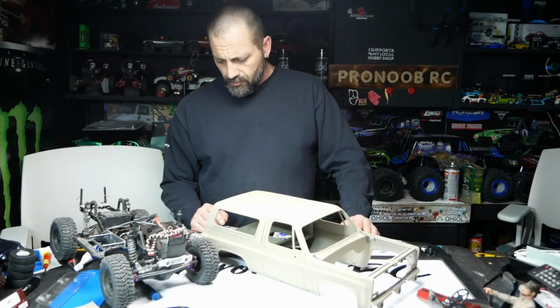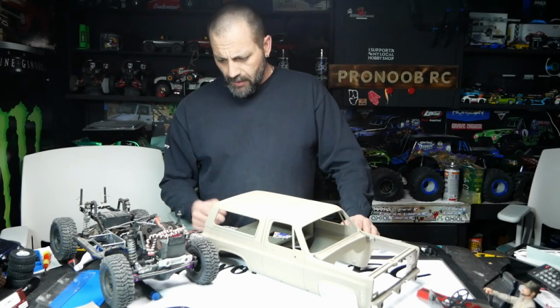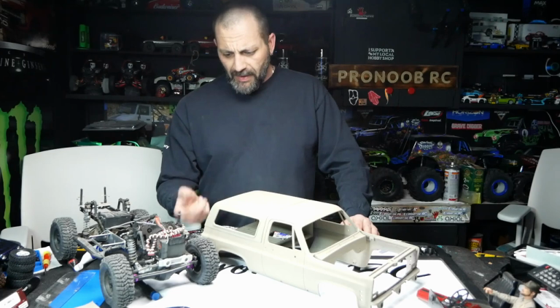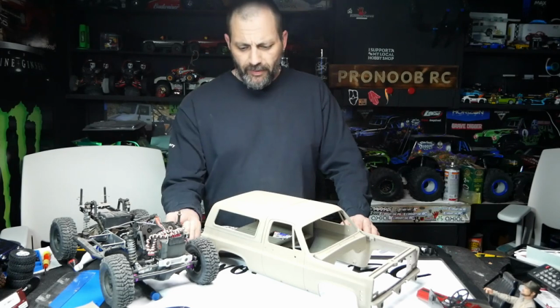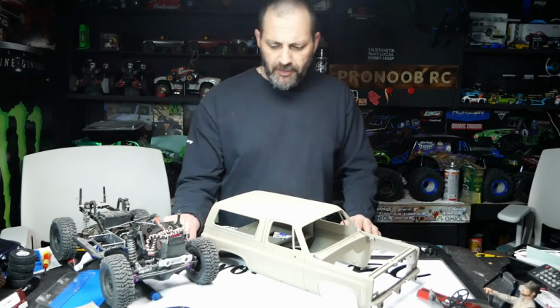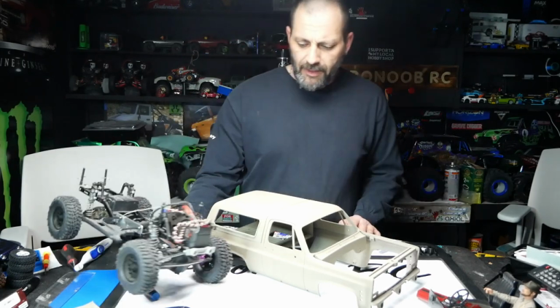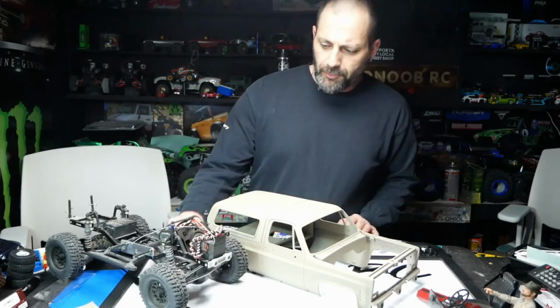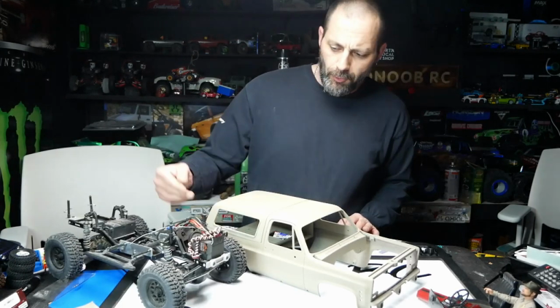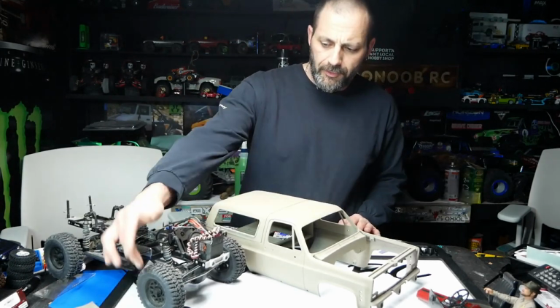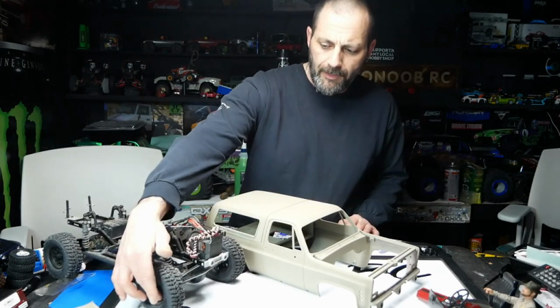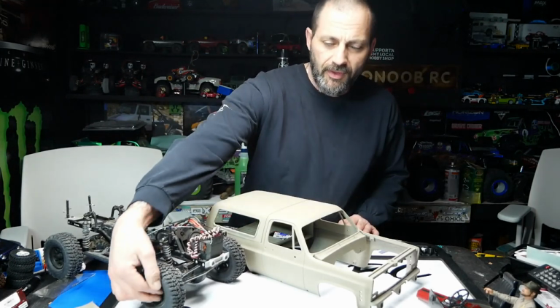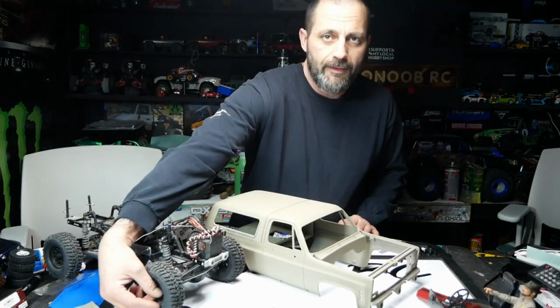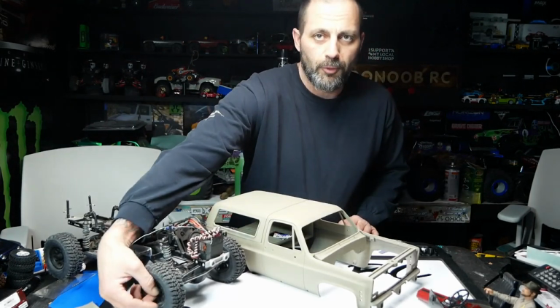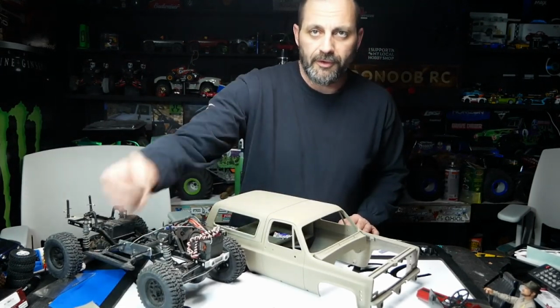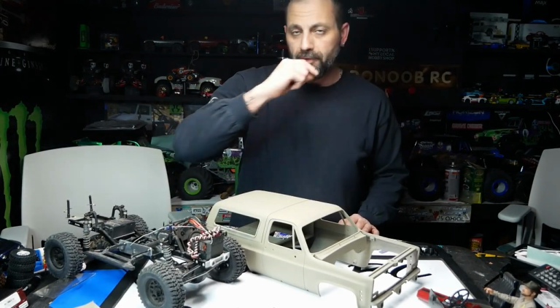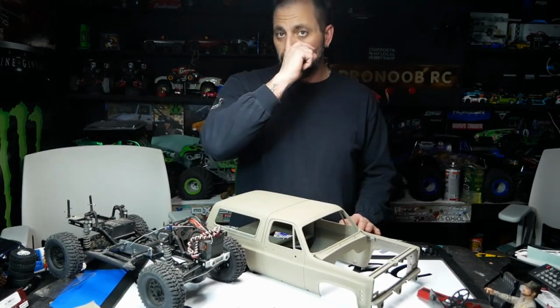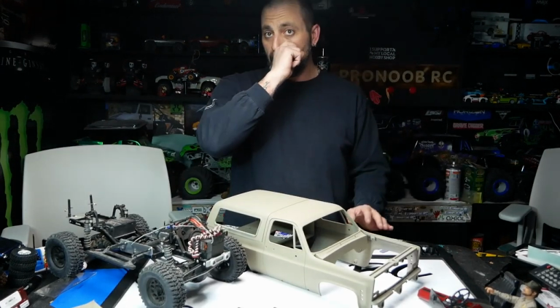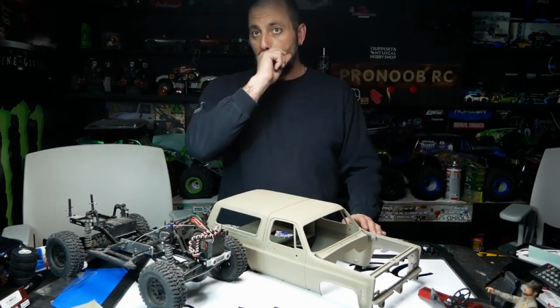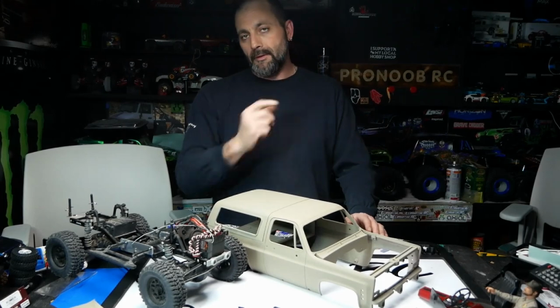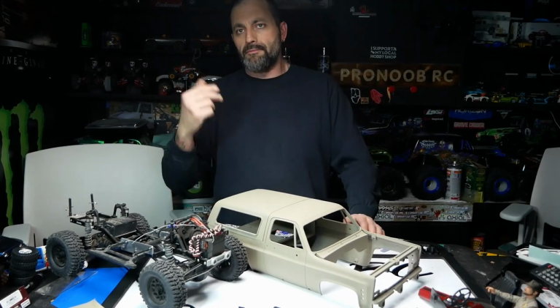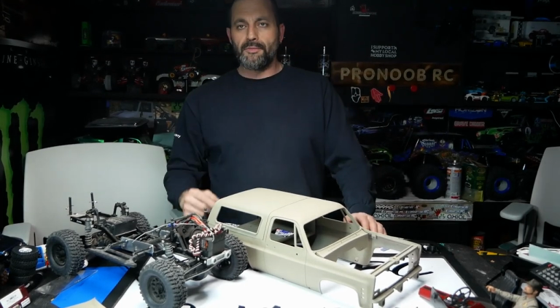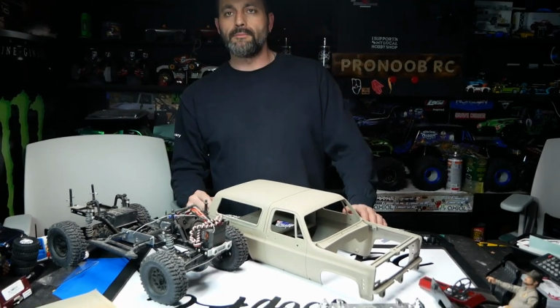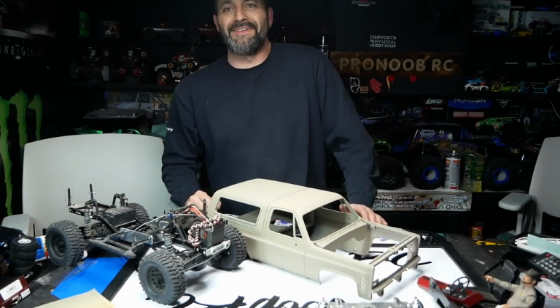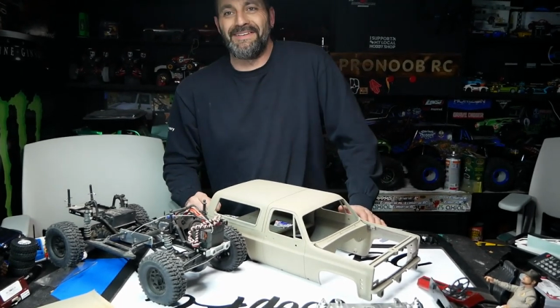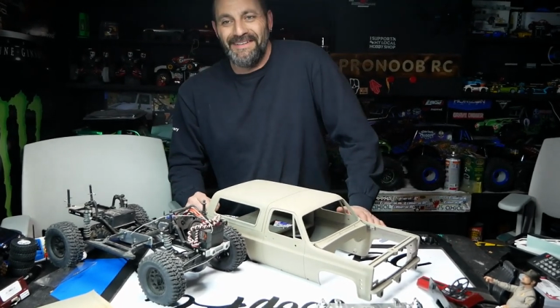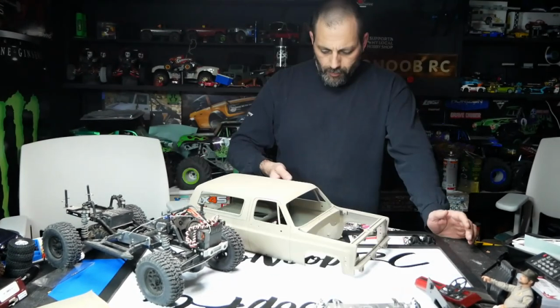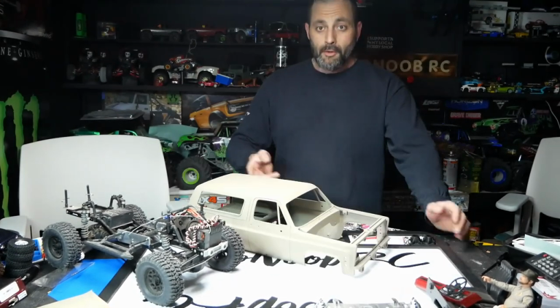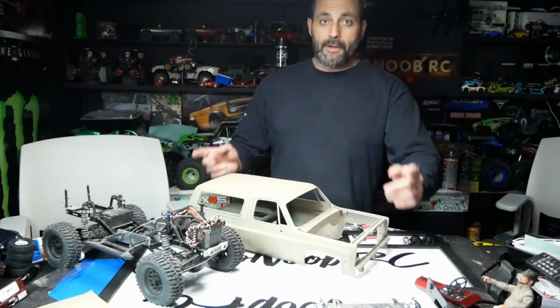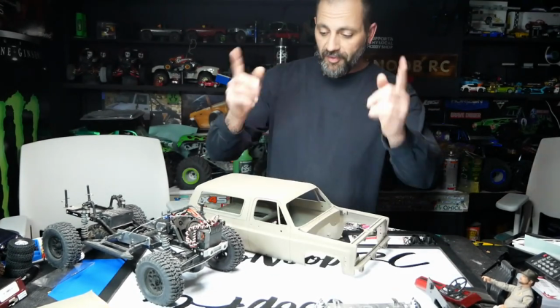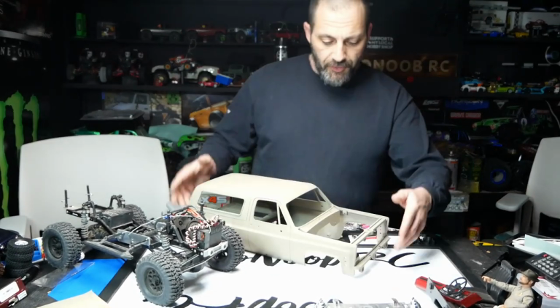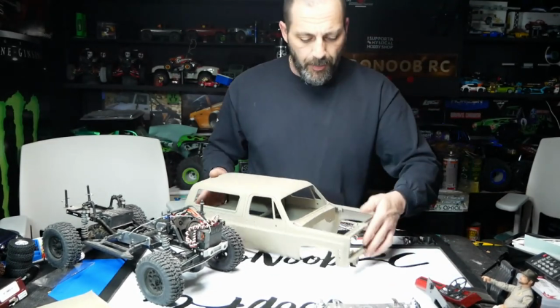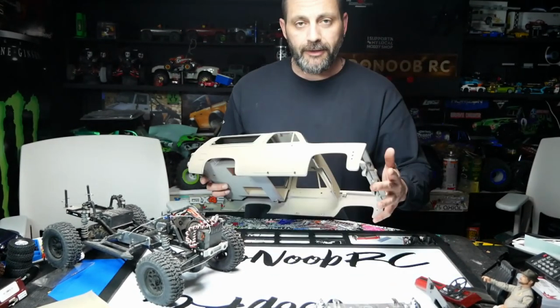We'll paint the wheels up to match and do chrome center caps — I think I have chrome center caps I can just screw on. Then we'll see you guys back here in a few seconds once we're done stripping the body down.